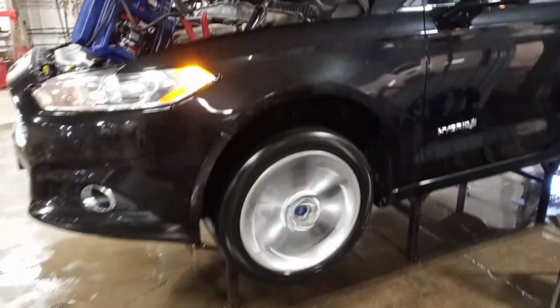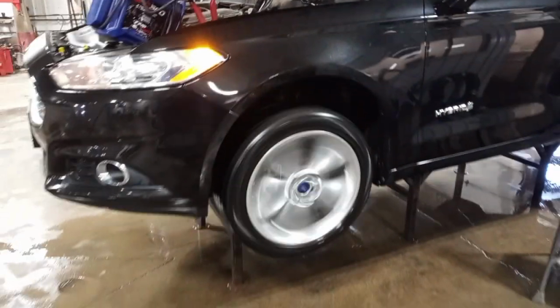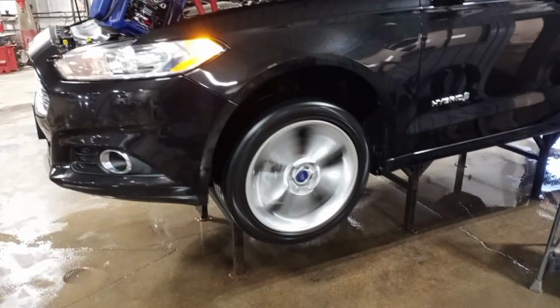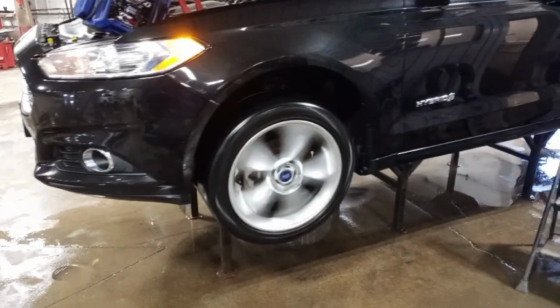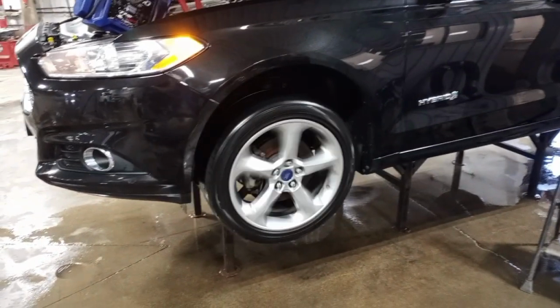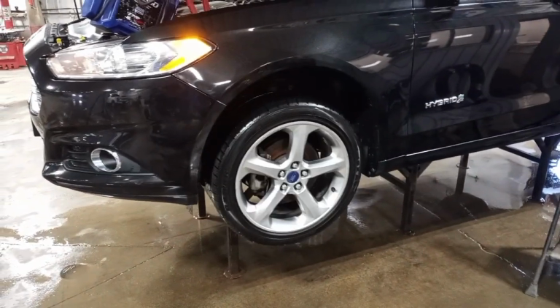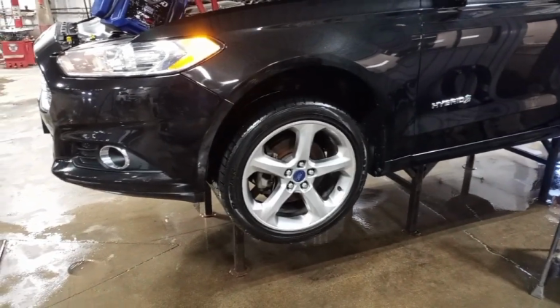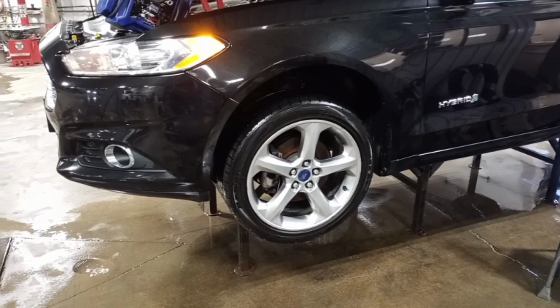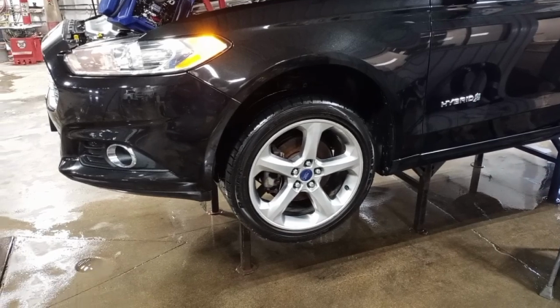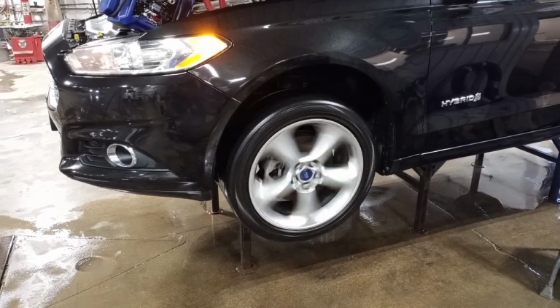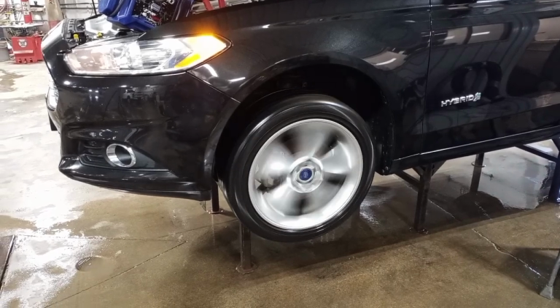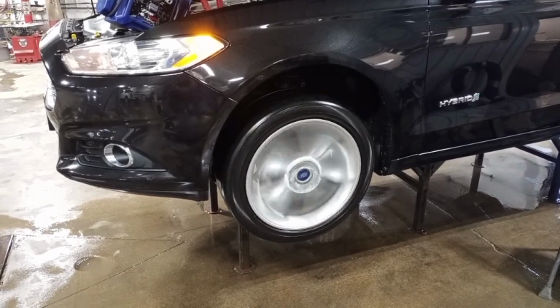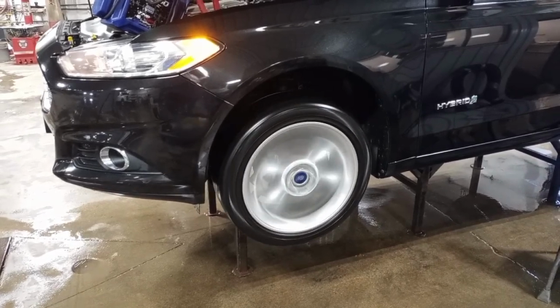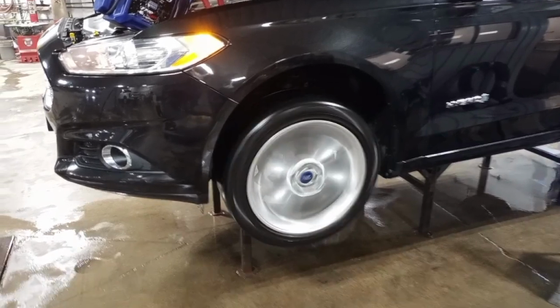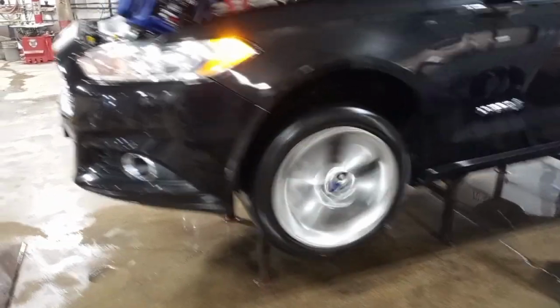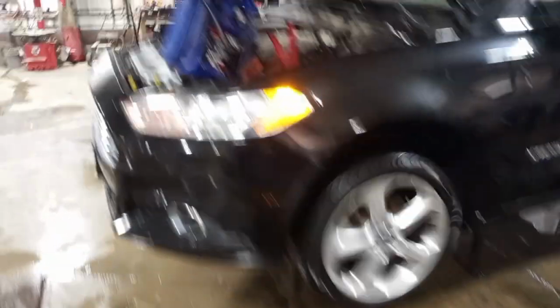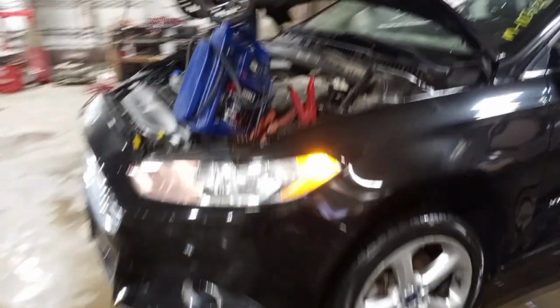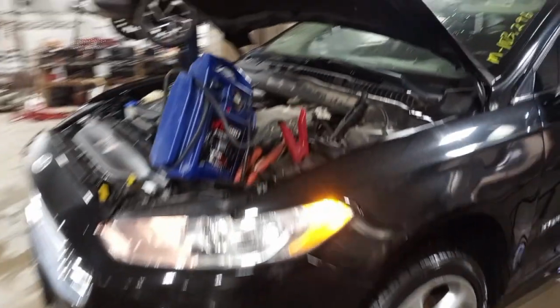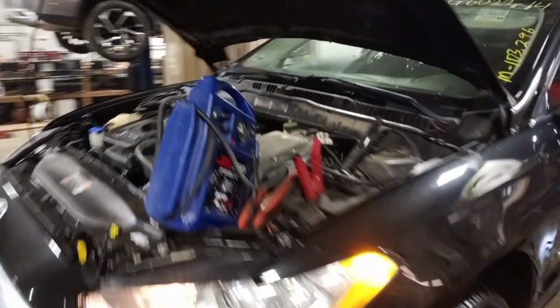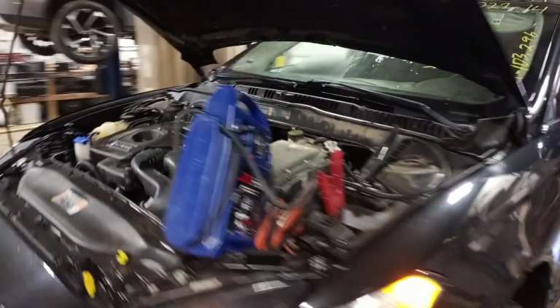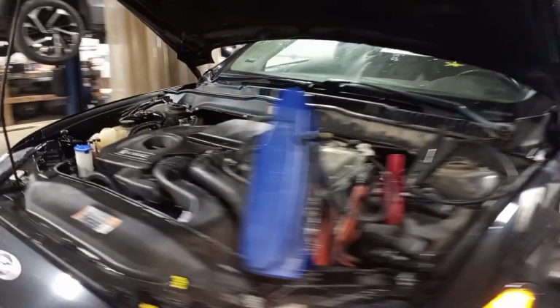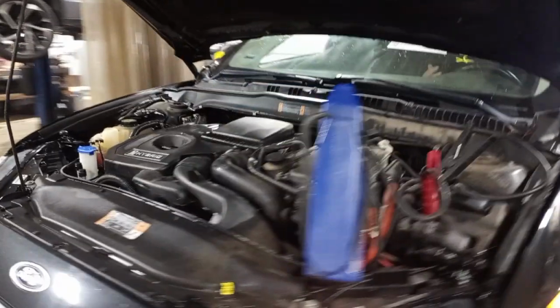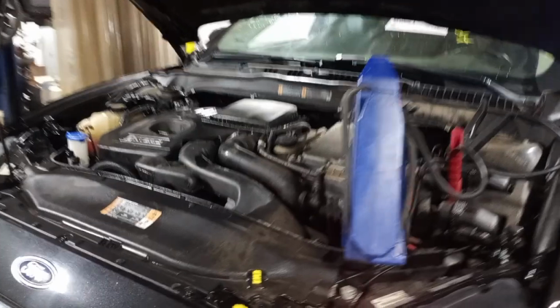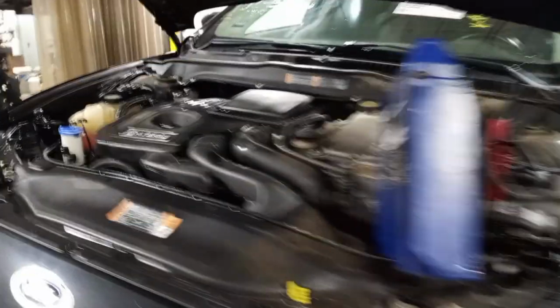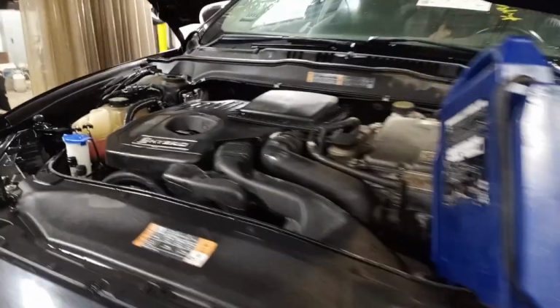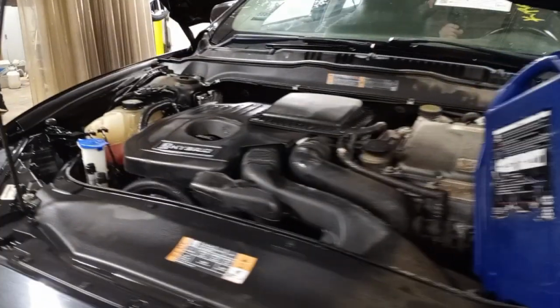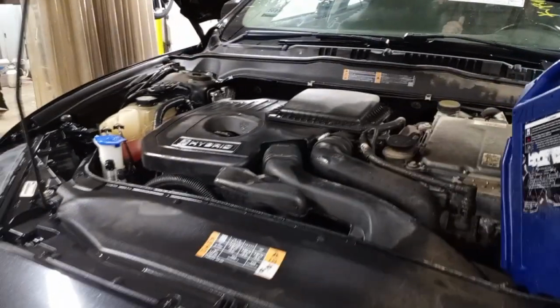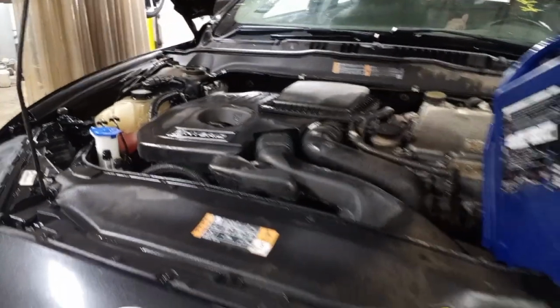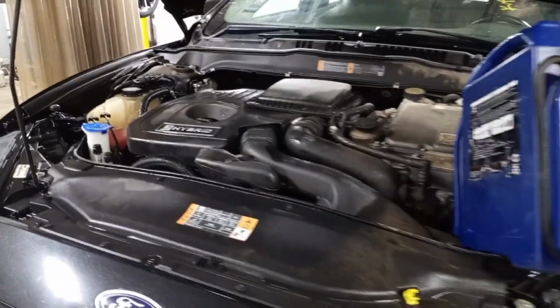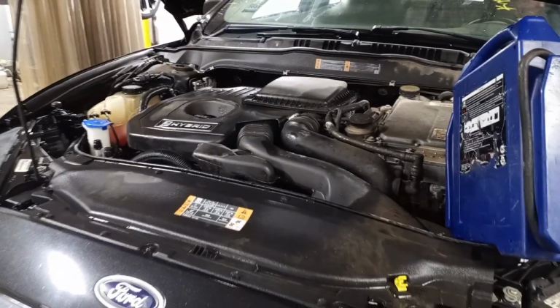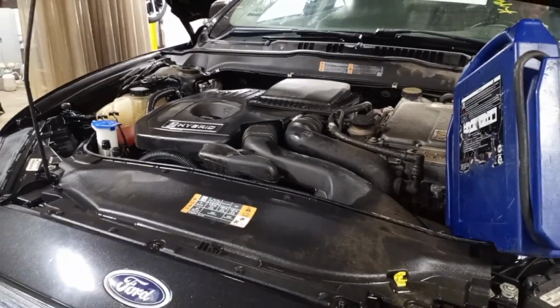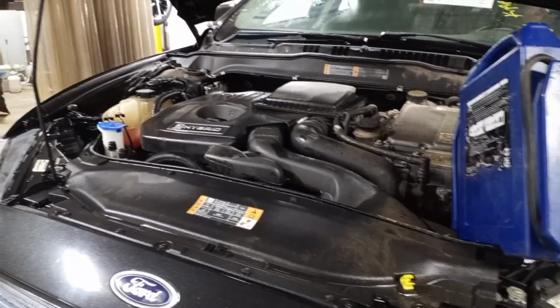There's reverse, and drive. Currently in full hybrid mode.